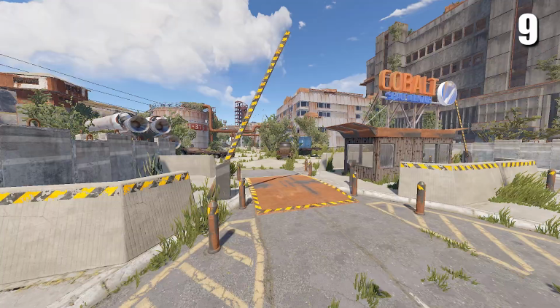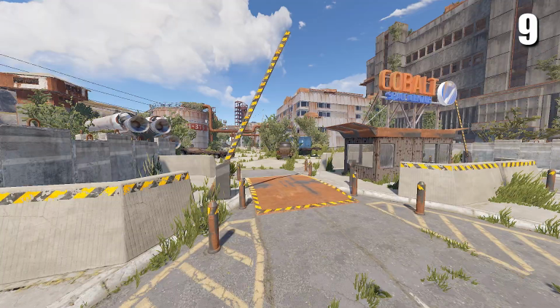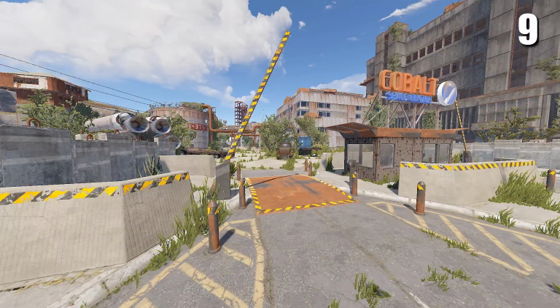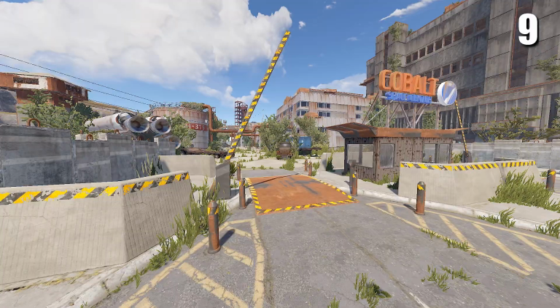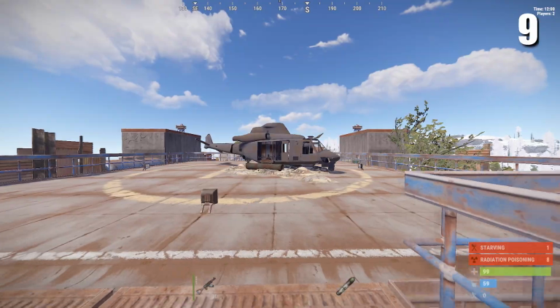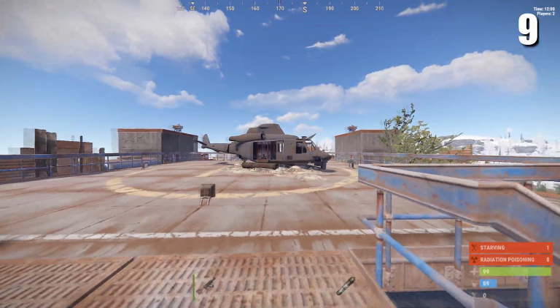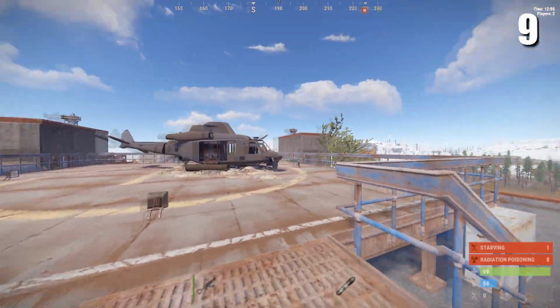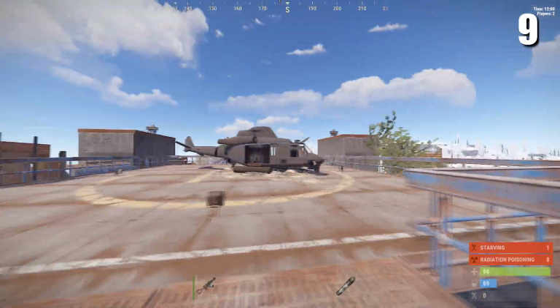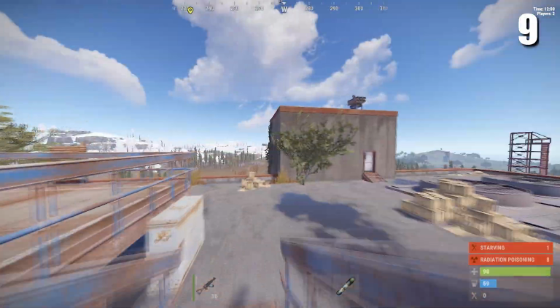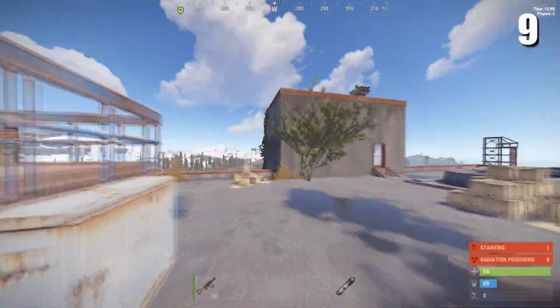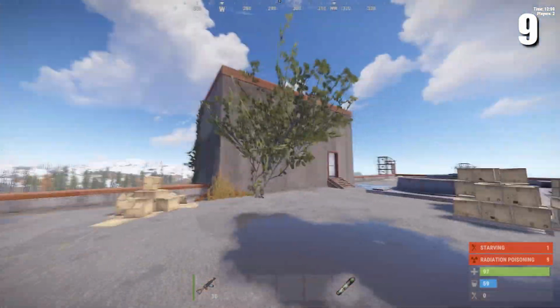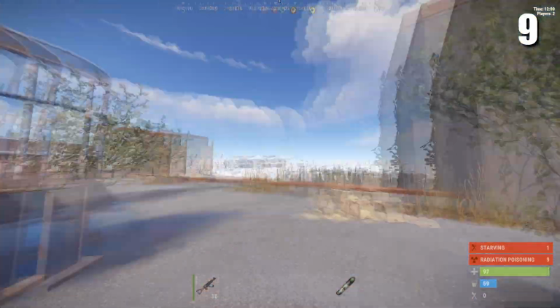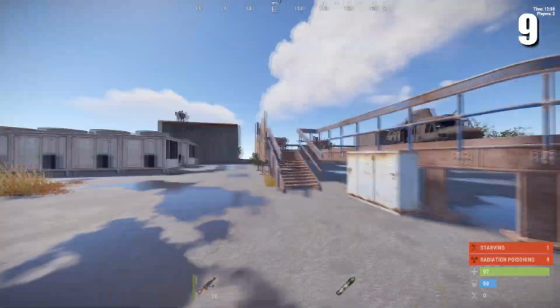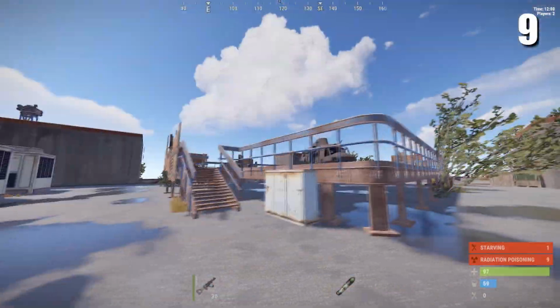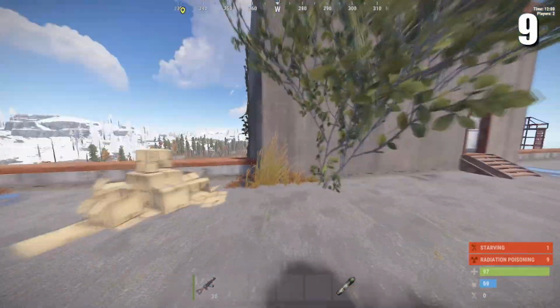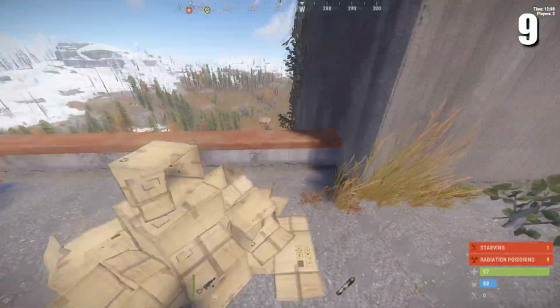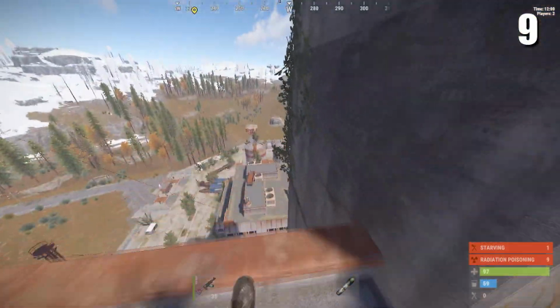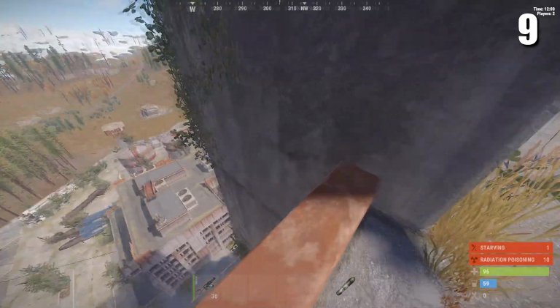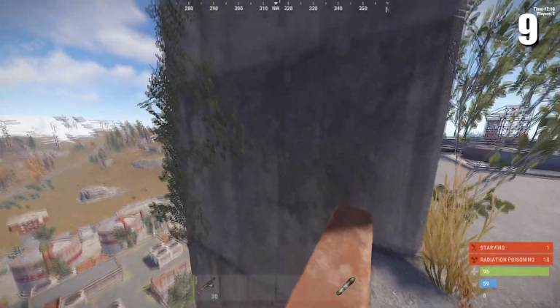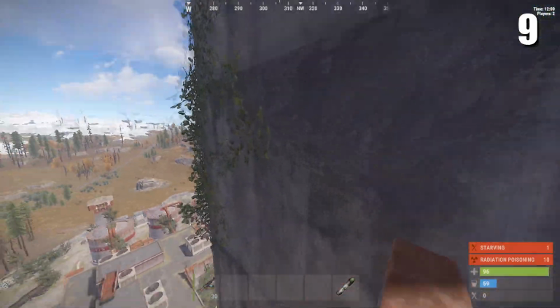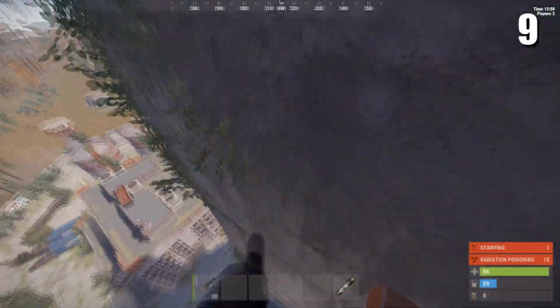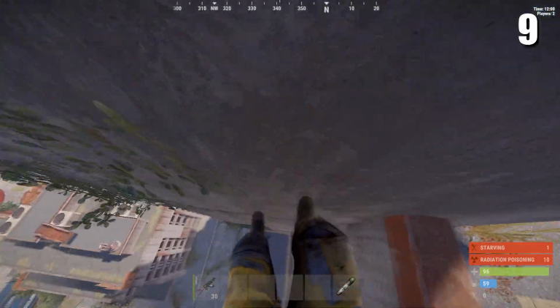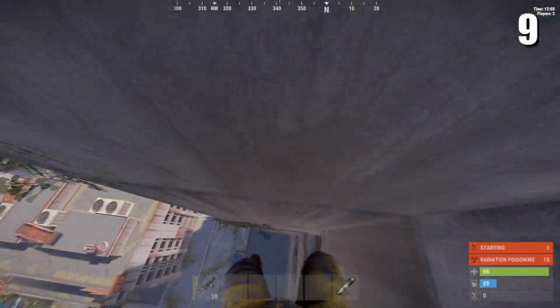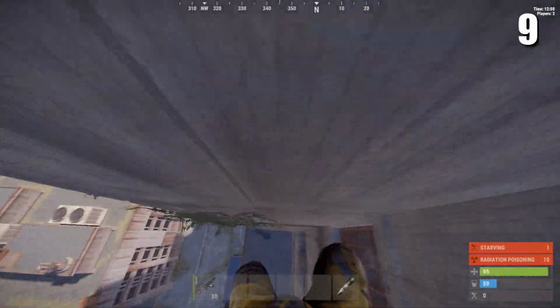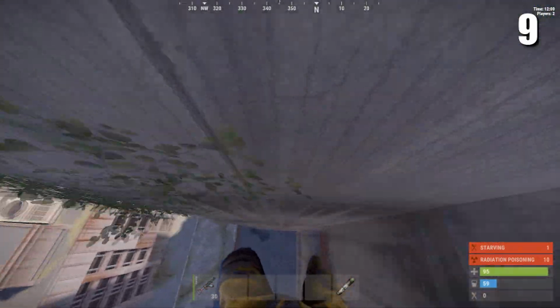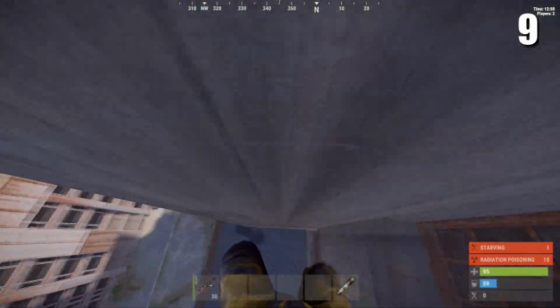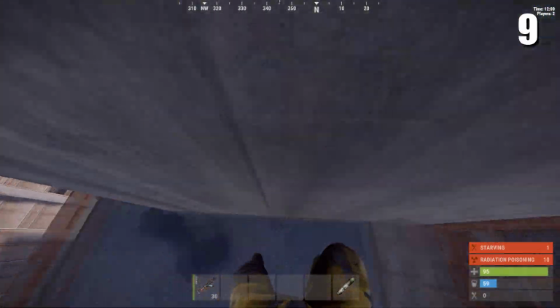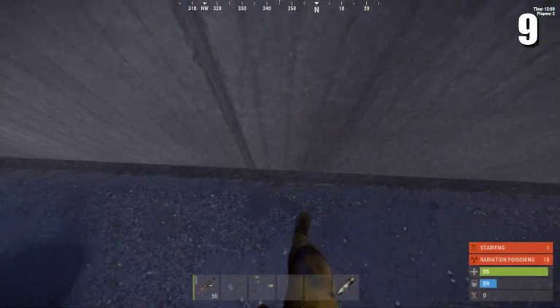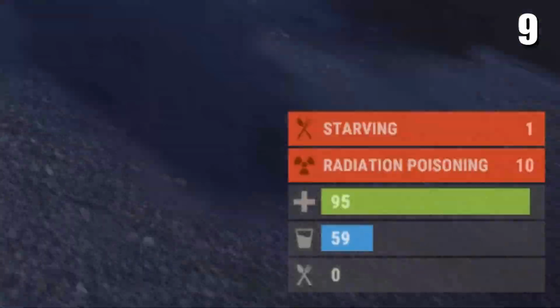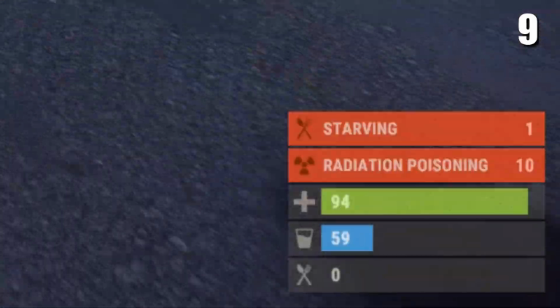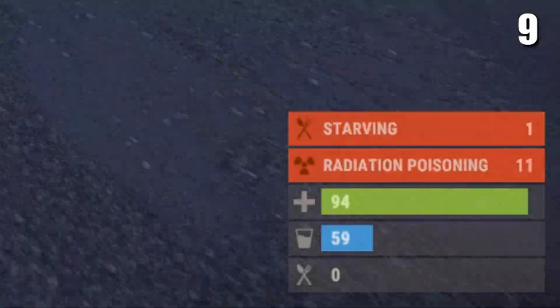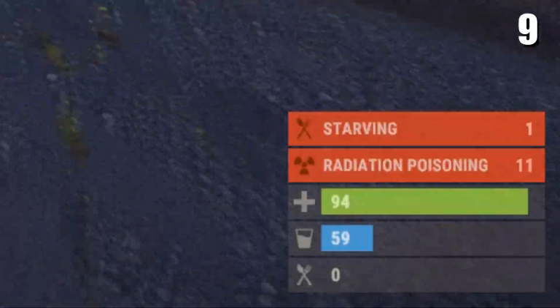At launch site, if you're ever at the top and you want to get down really quickly, all you have to do is jump into one of these four buildings, and as you can see, you won't take any fall damage.